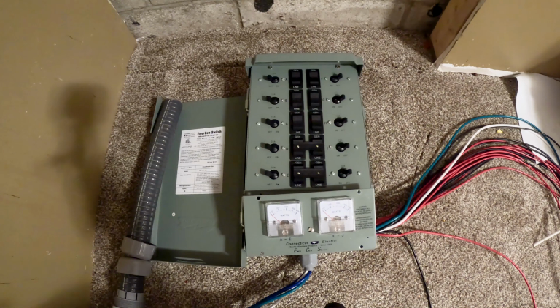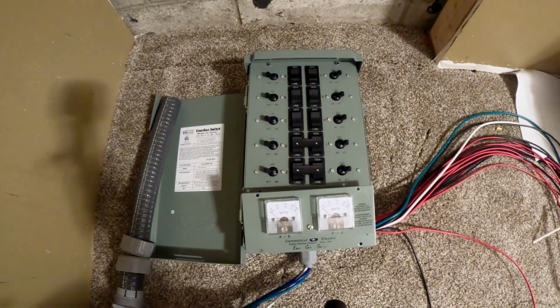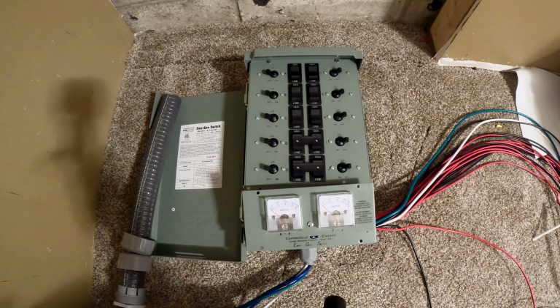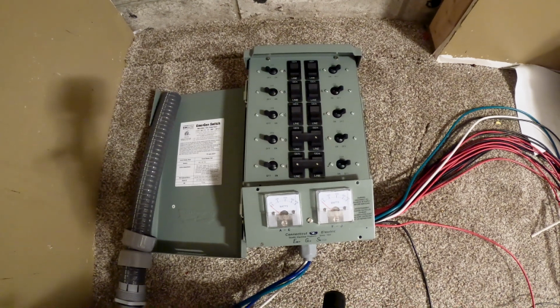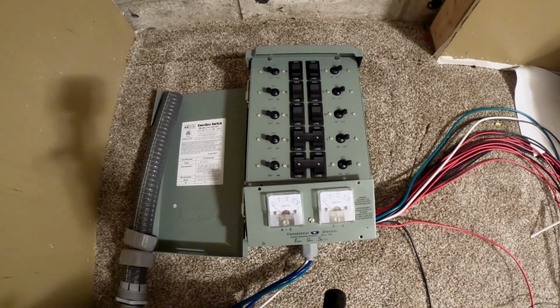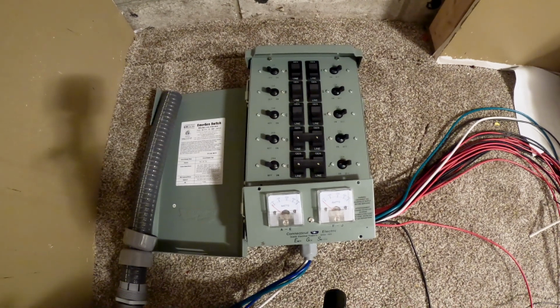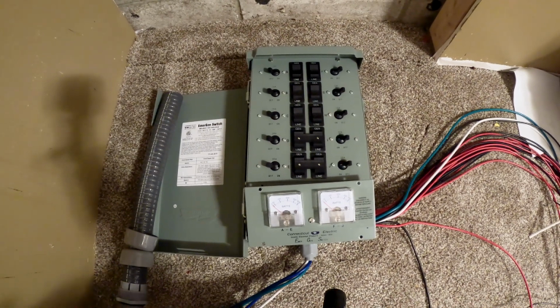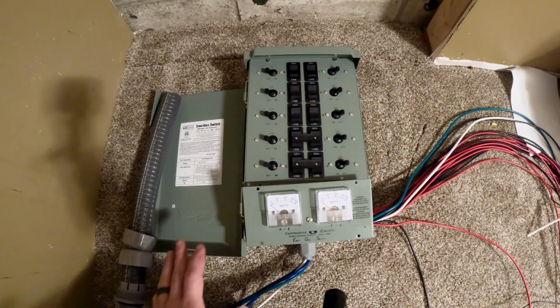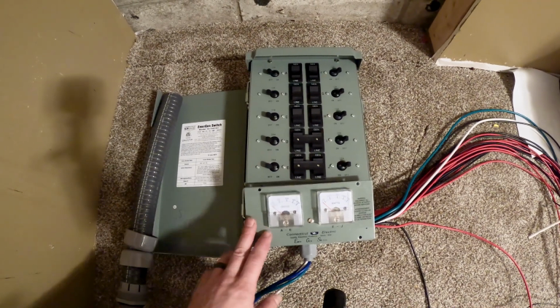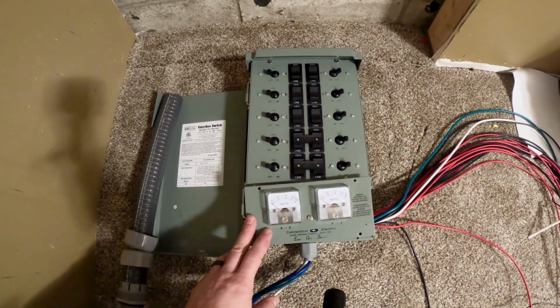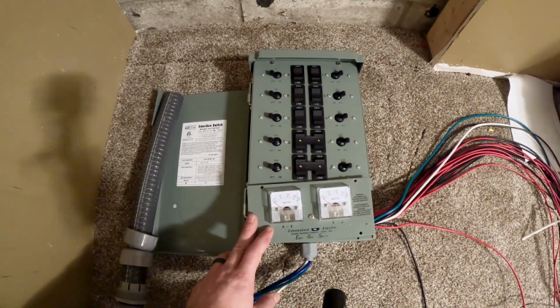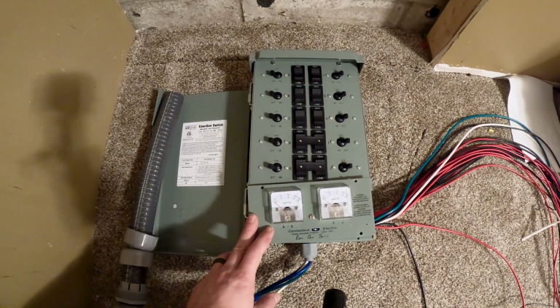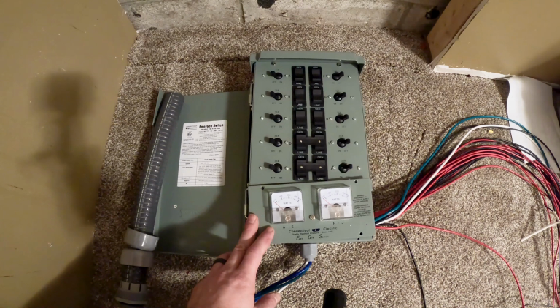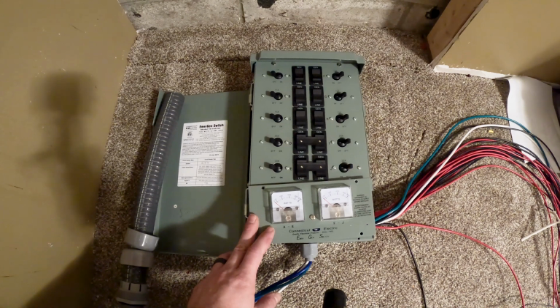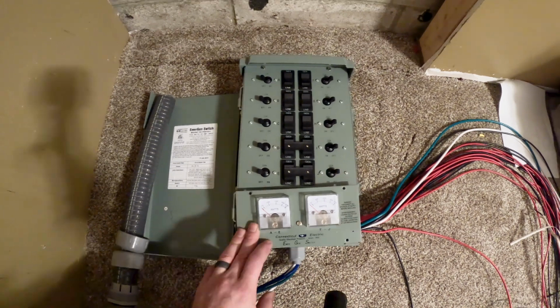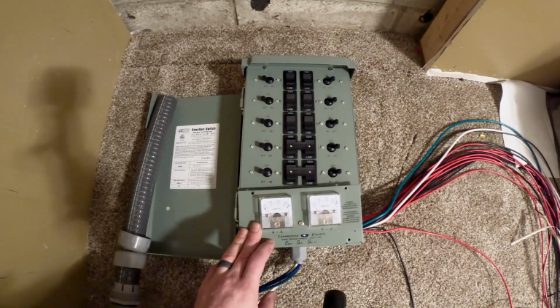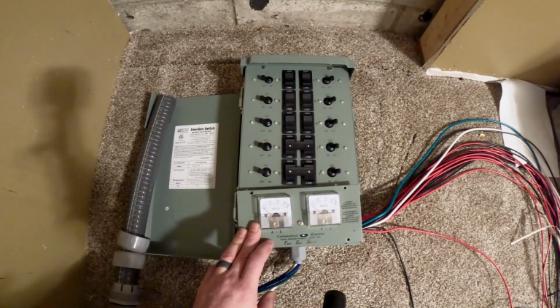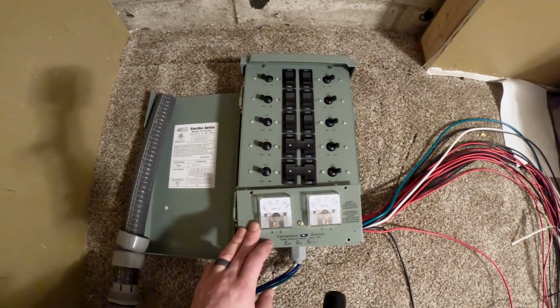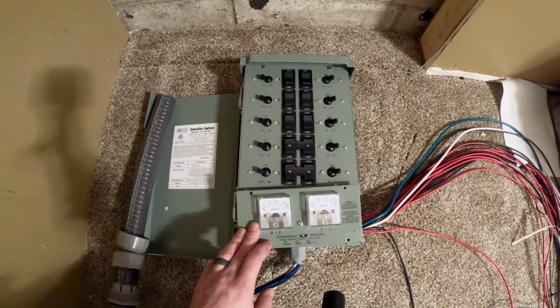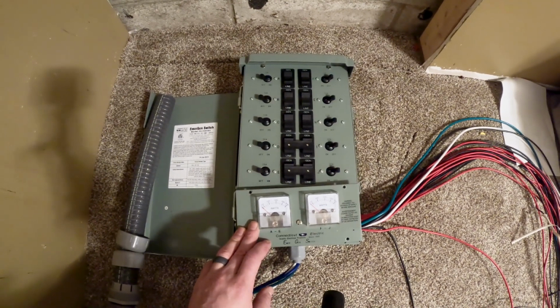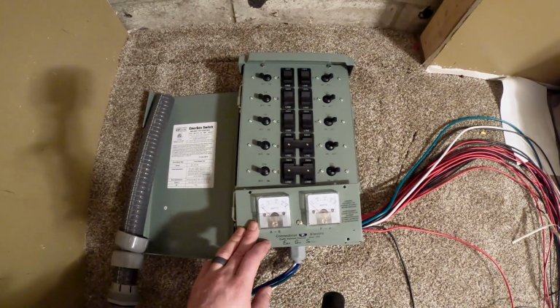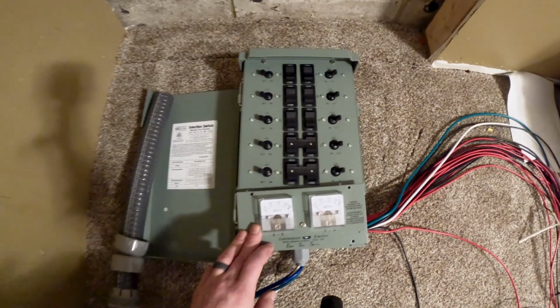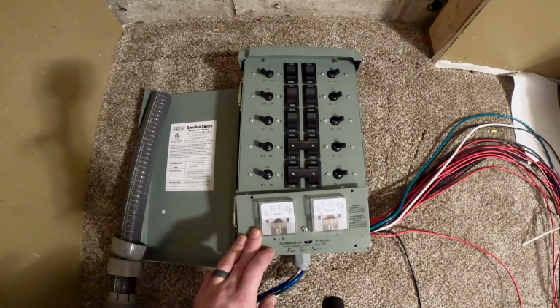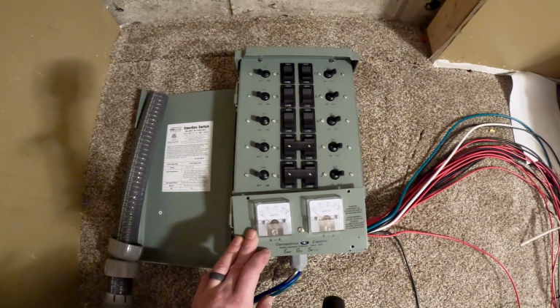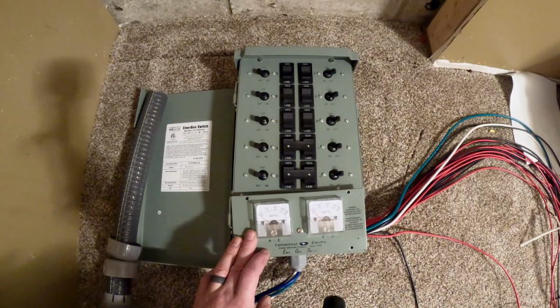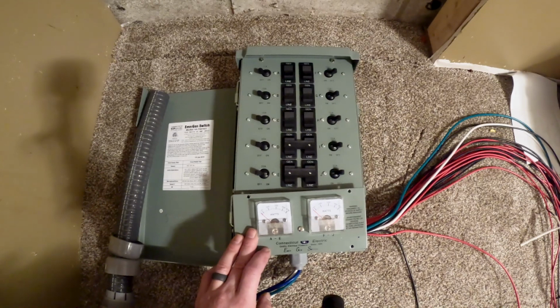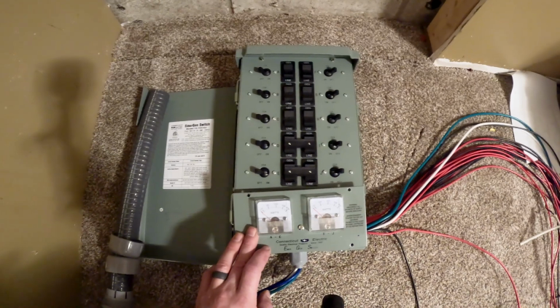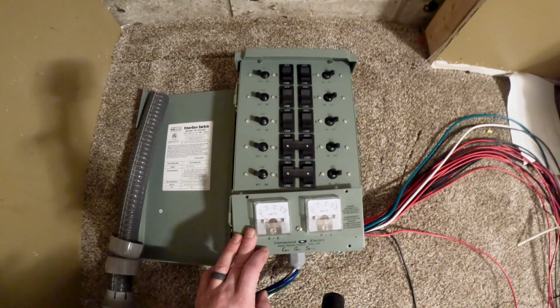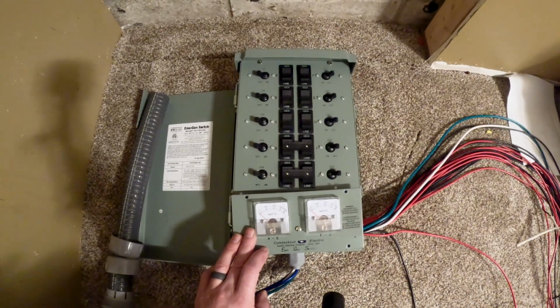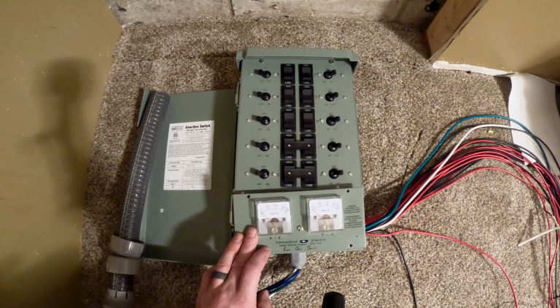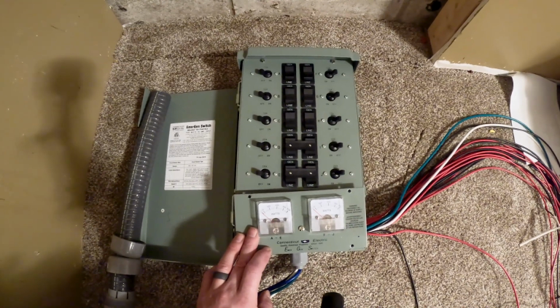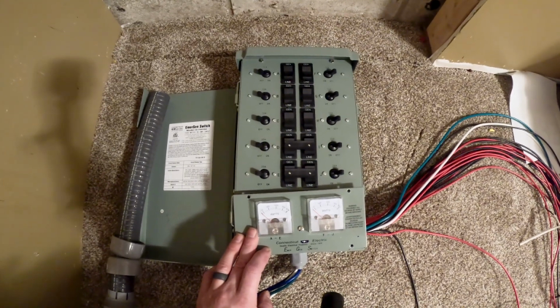Hey guys, today we're going to go through how to install a 10-circuit transfer switch that I got from Connecticut Electric. With this transfer switch, I'll be able to turn on and off different circuits in my house based on how much energy is left in my battery pack.